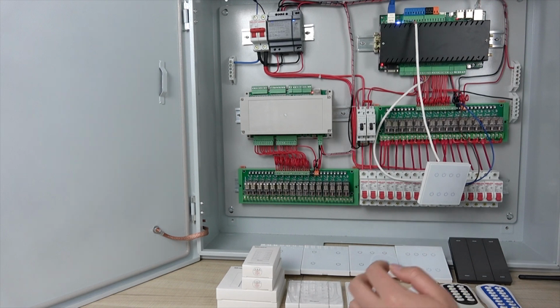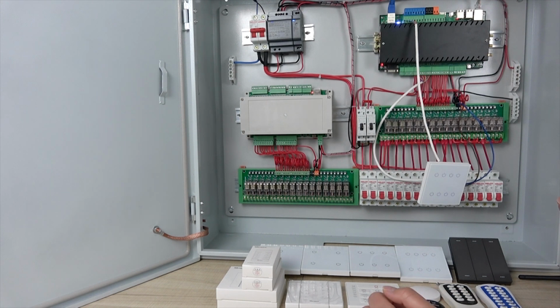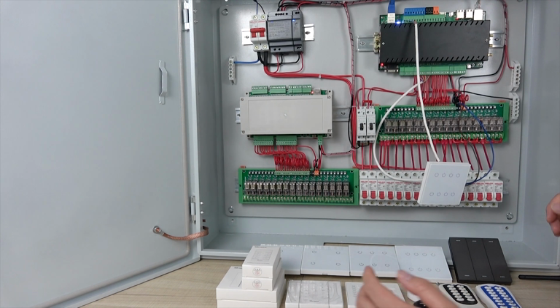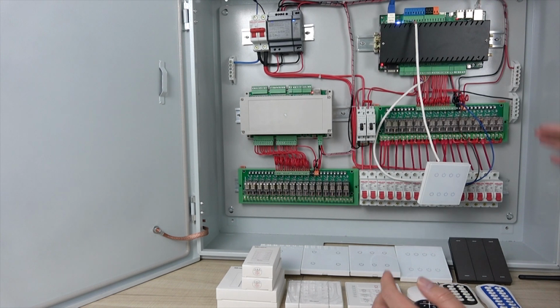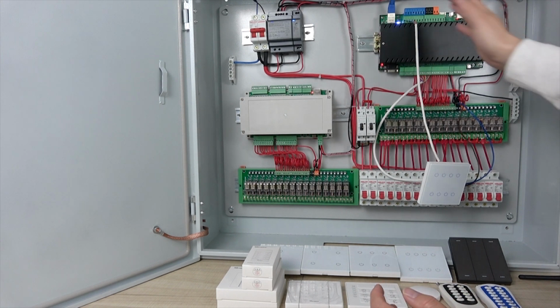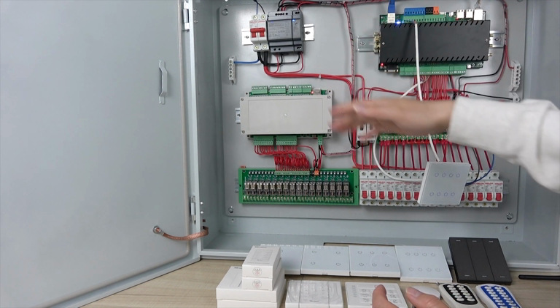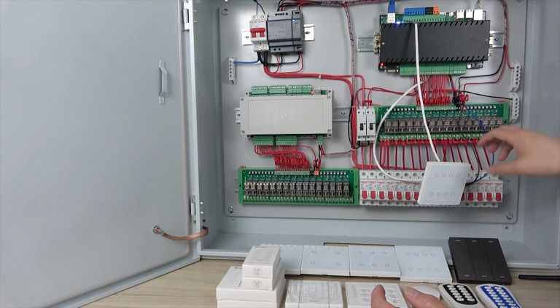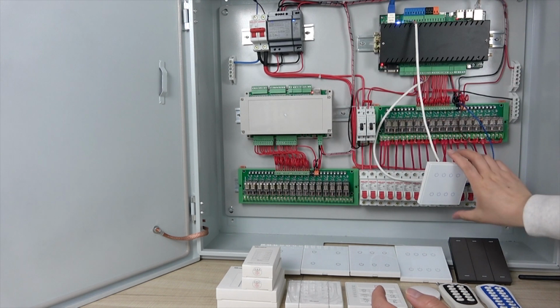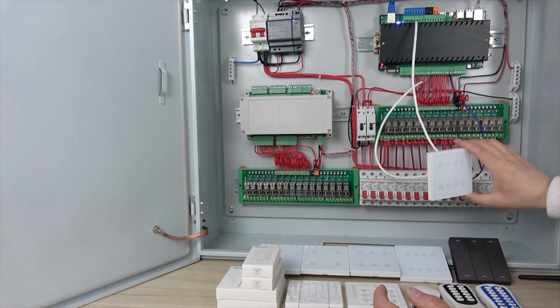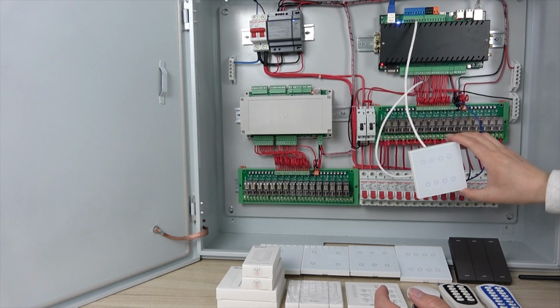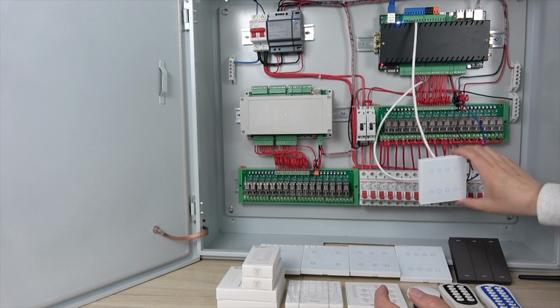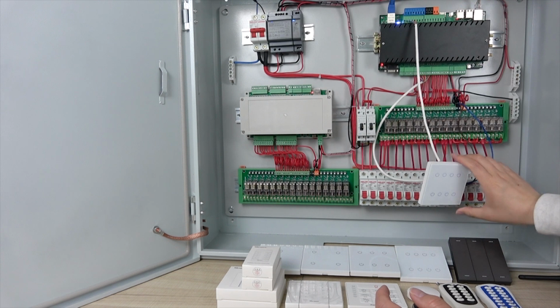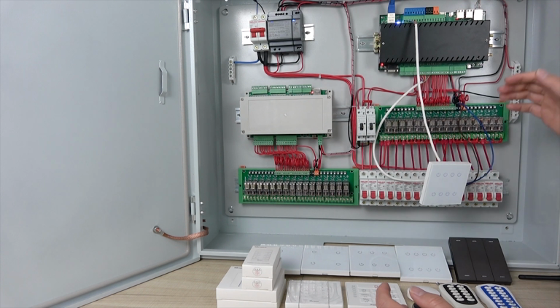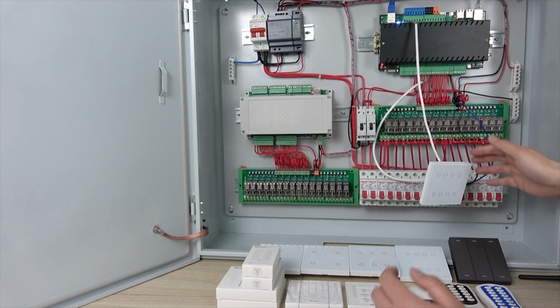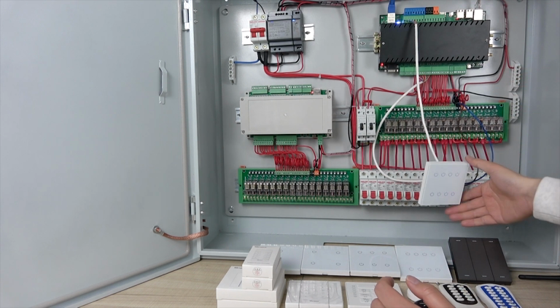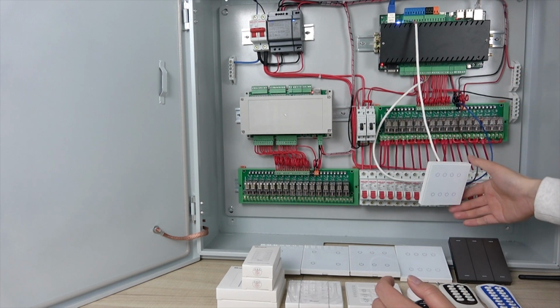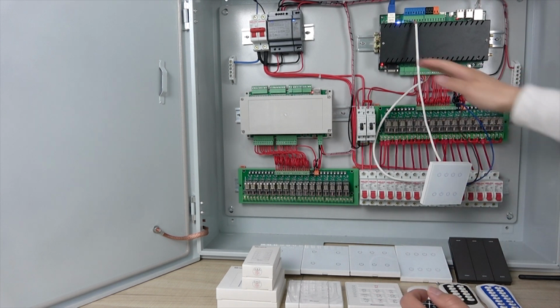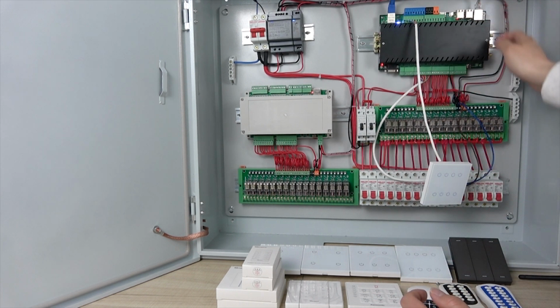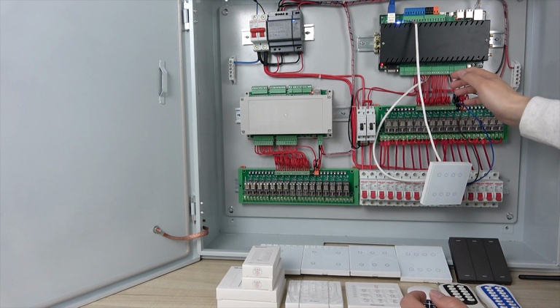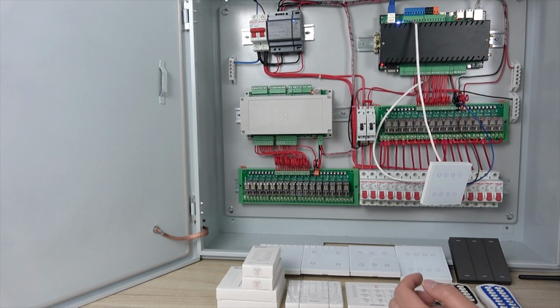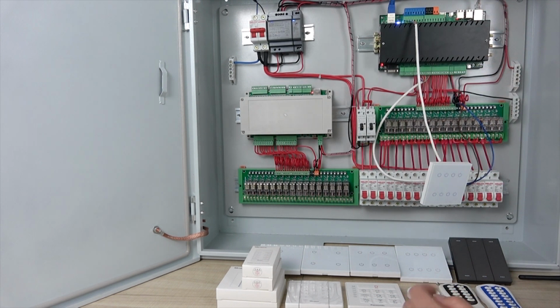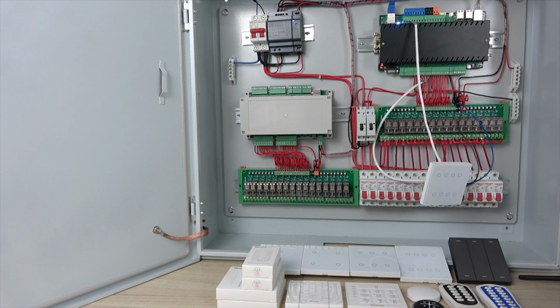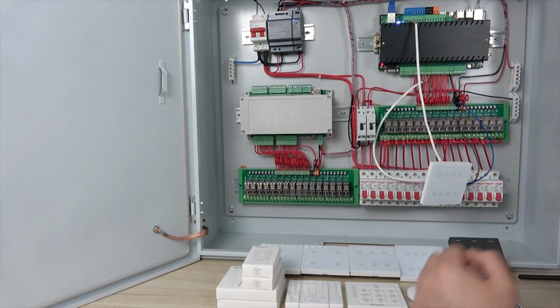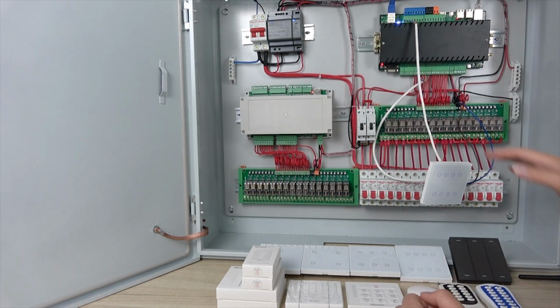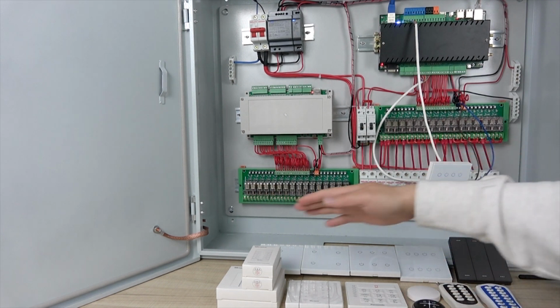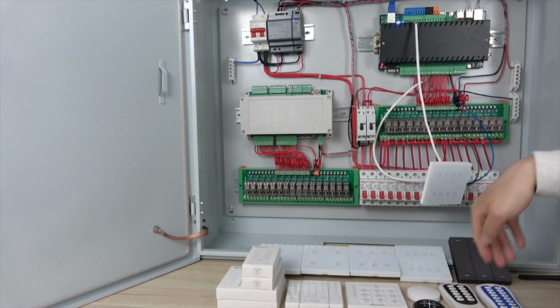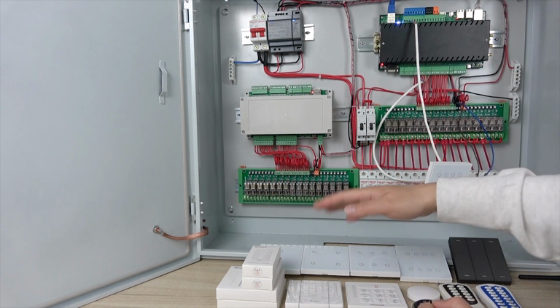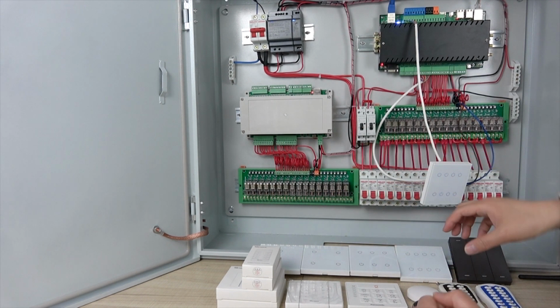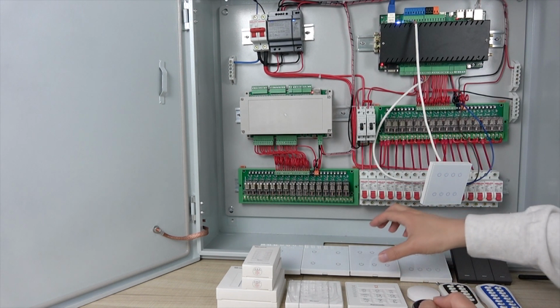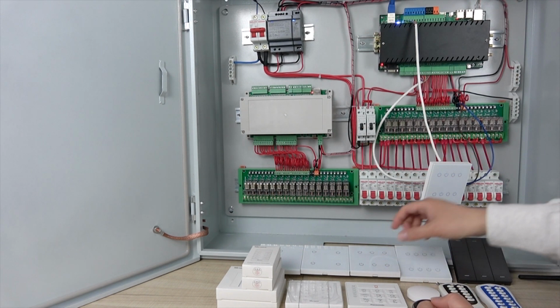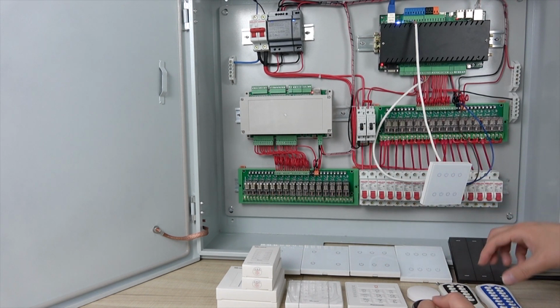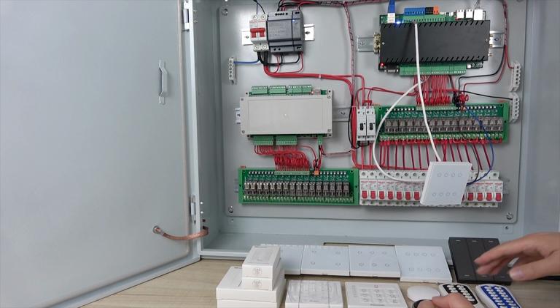Hello everyone. In this video I will show you how to install this wall switch panel and use this wall switch panel with this server. You can see there are many many wall switches and remotes.